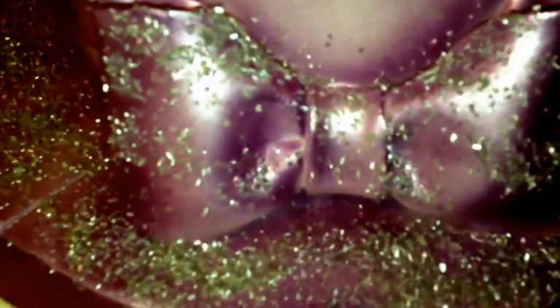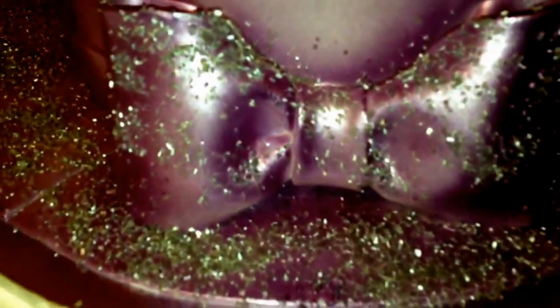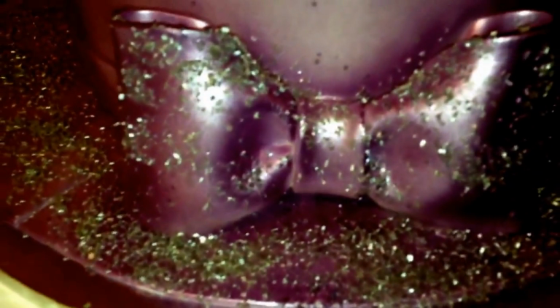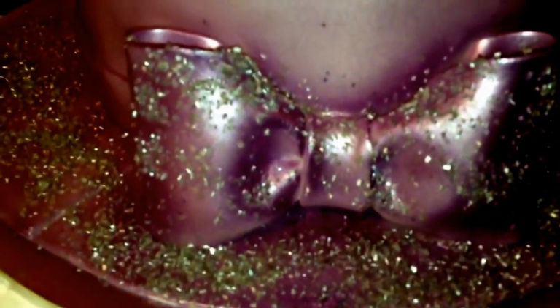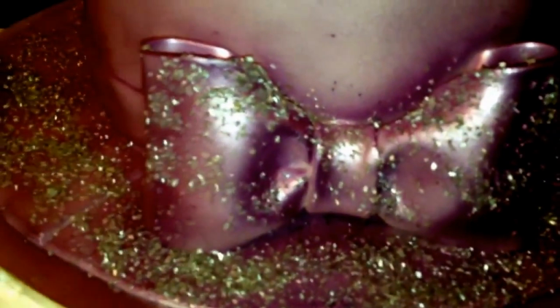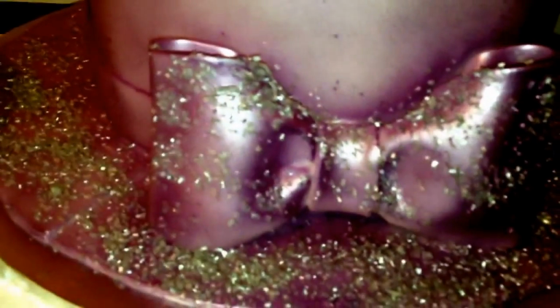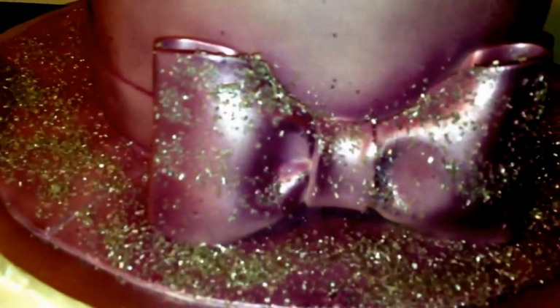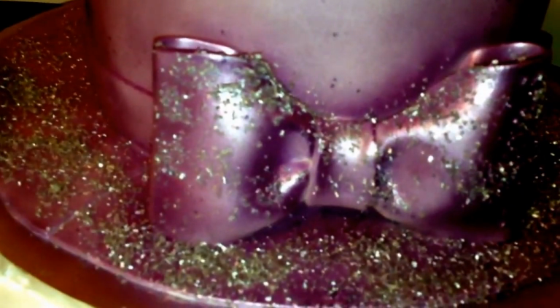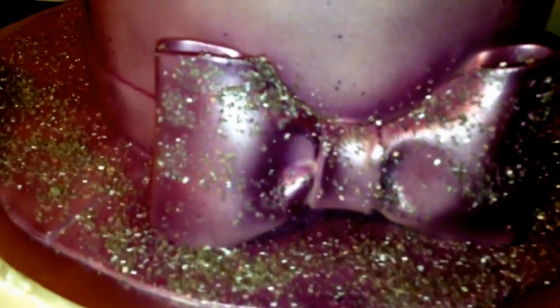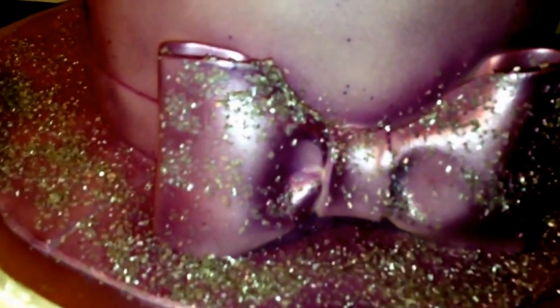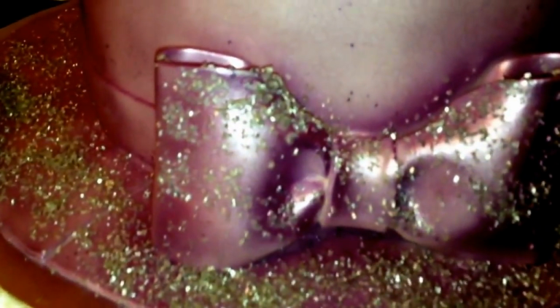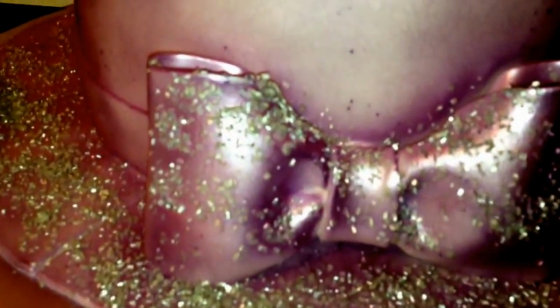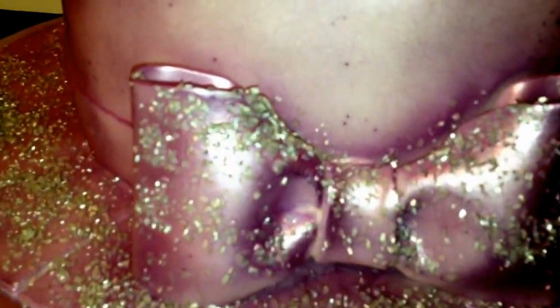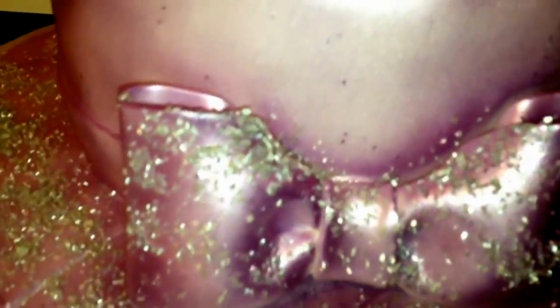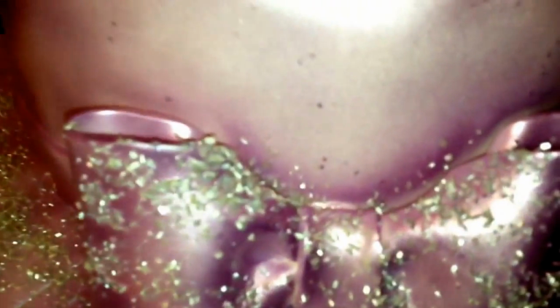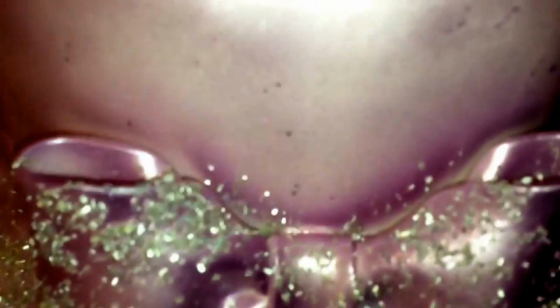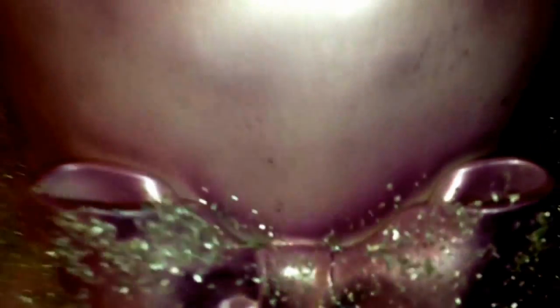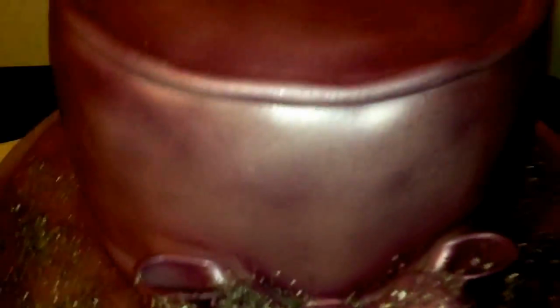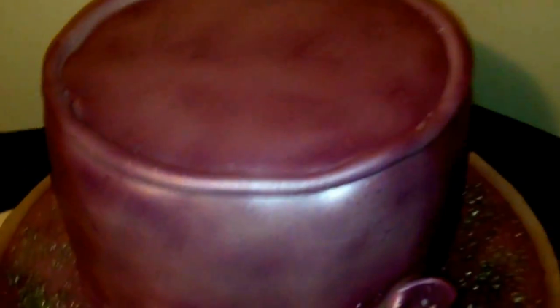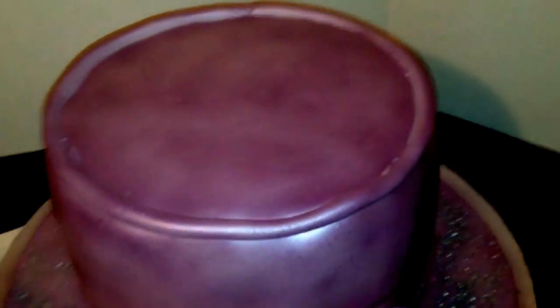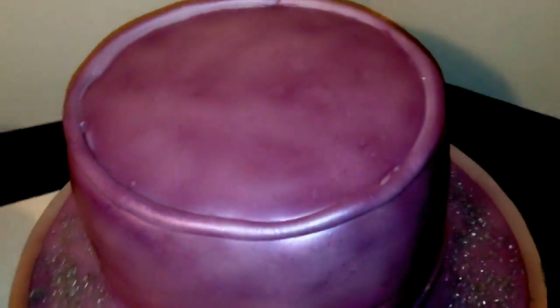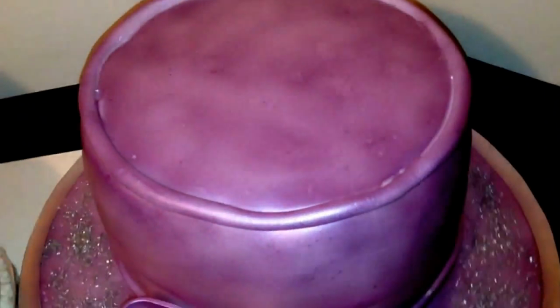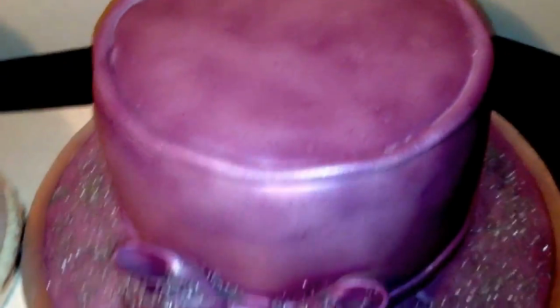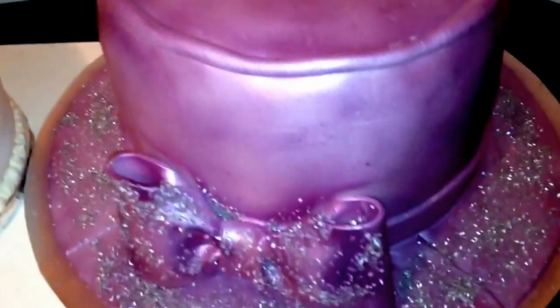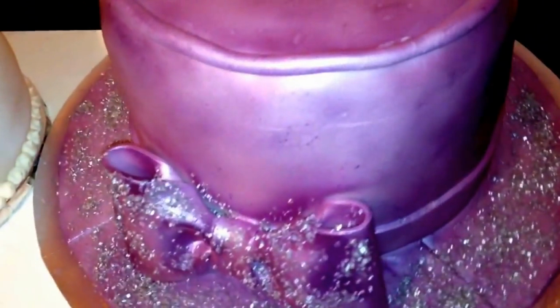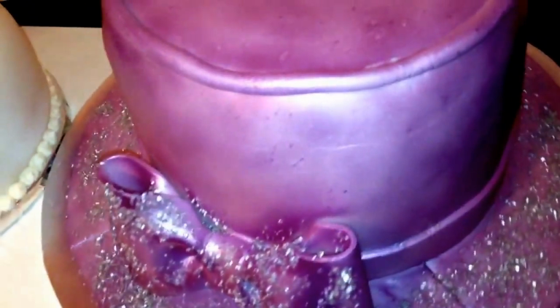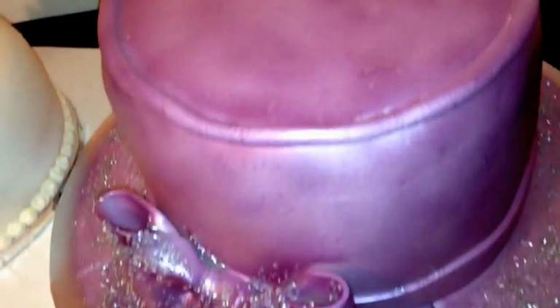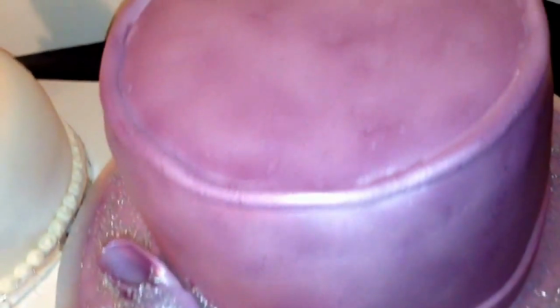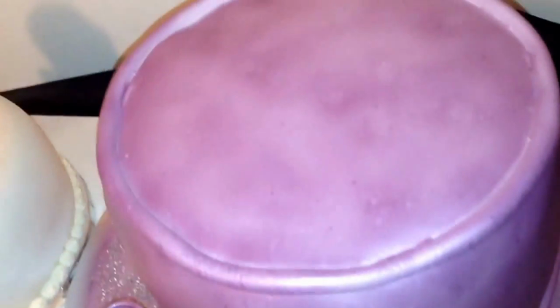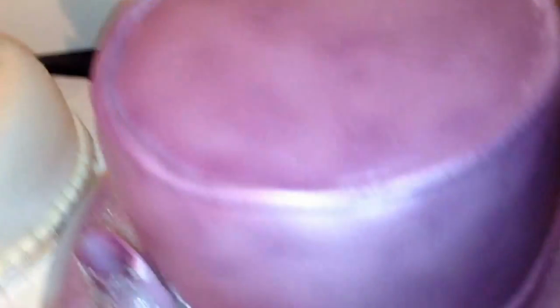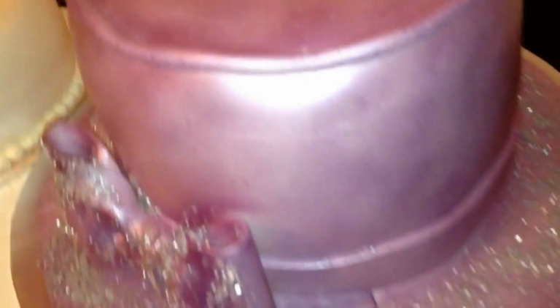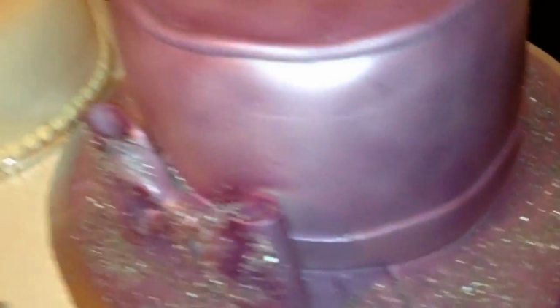My bow I did a day ahead because I knew it would dry — it's just leaning up against the cake. My glue for this cake was royal icing because I needed everything to stay put.